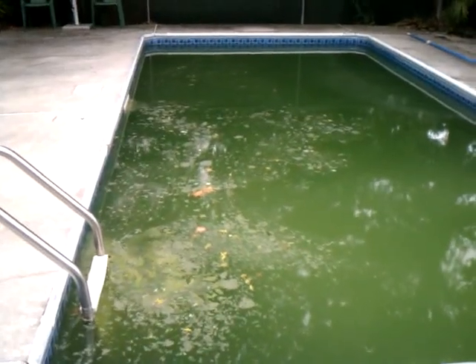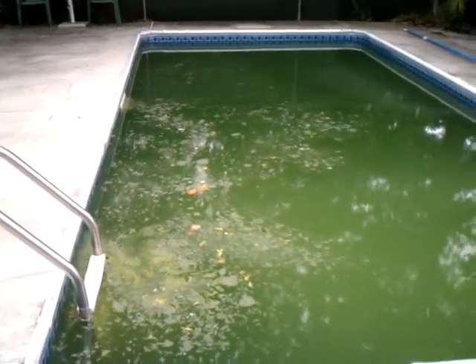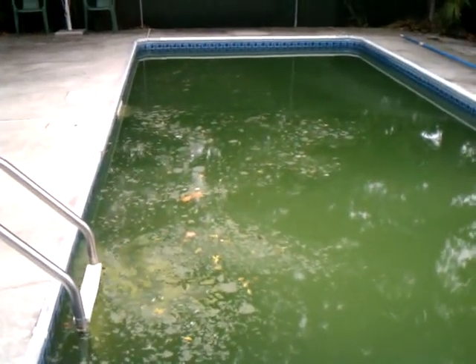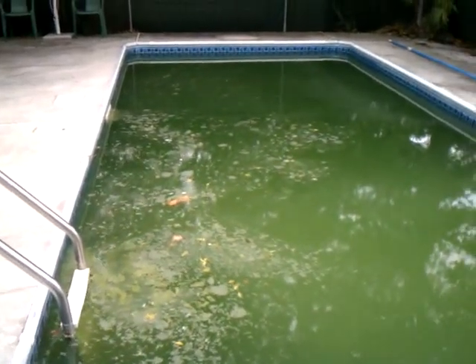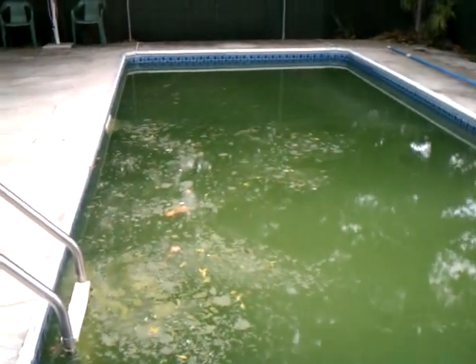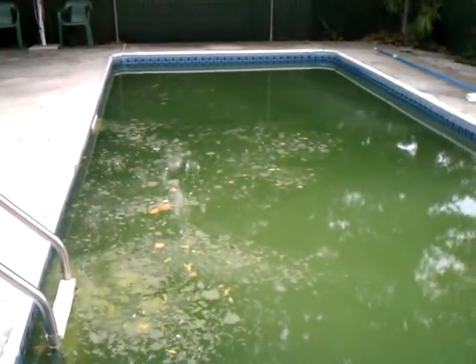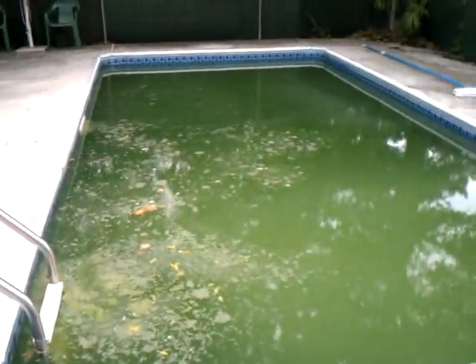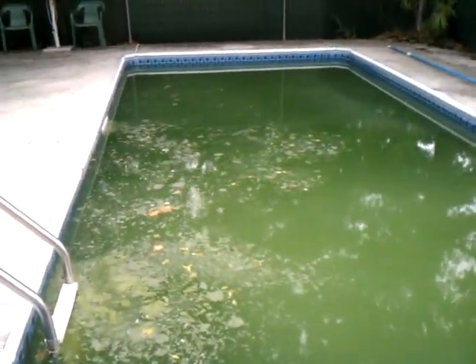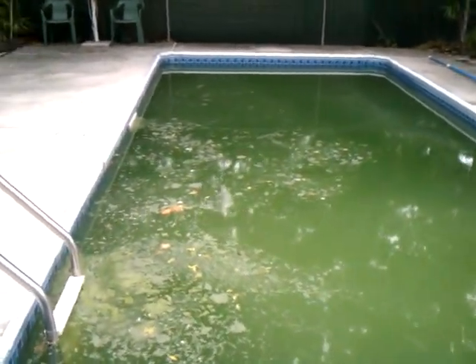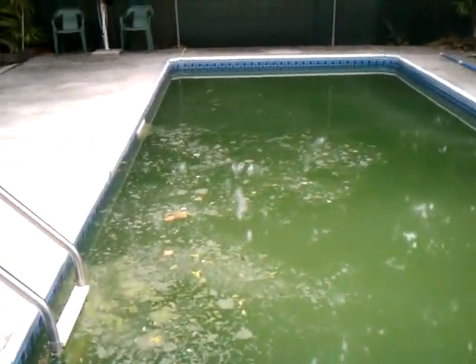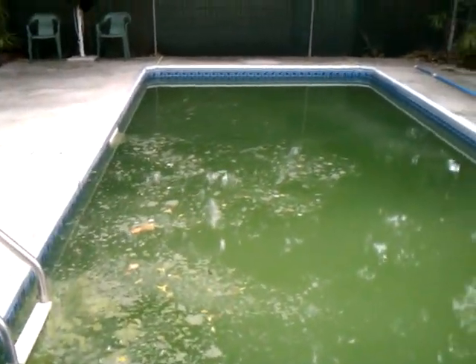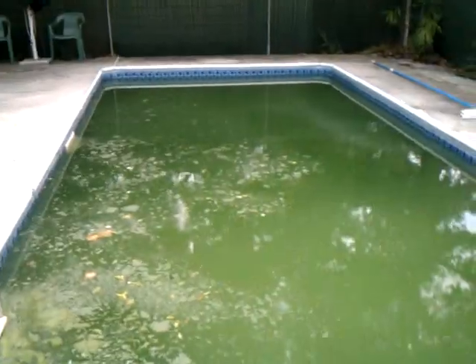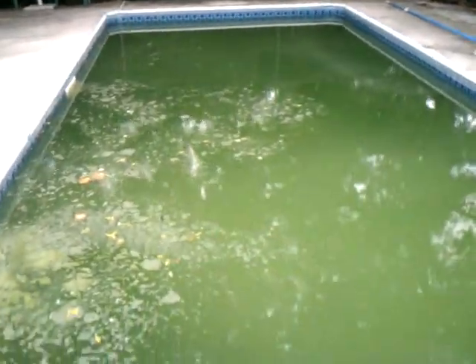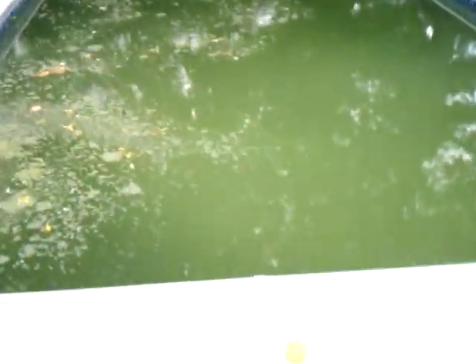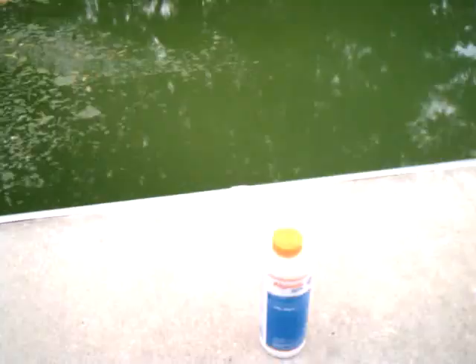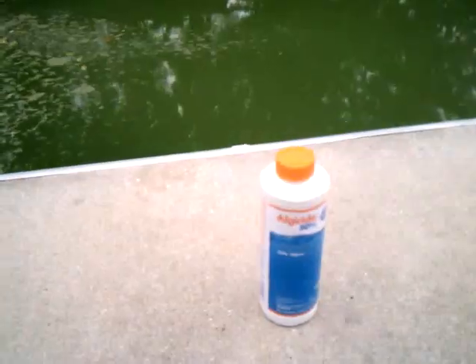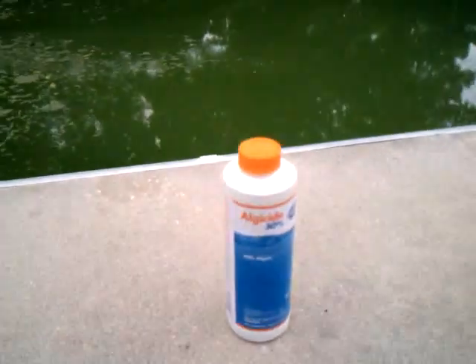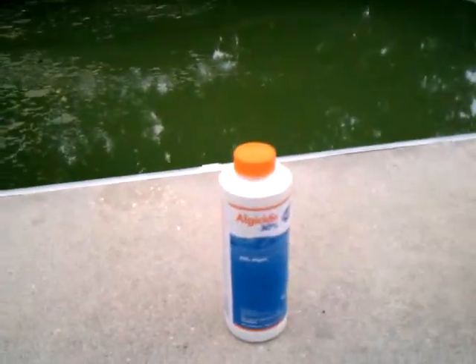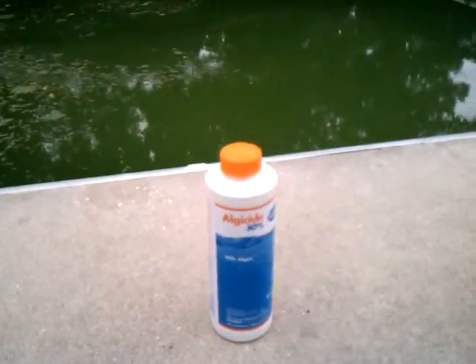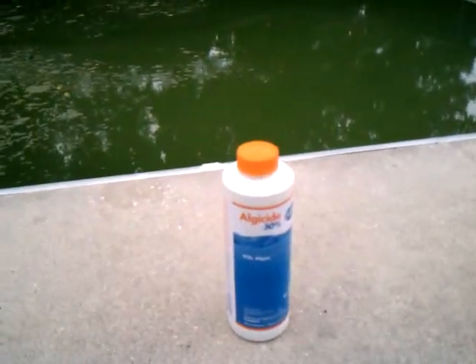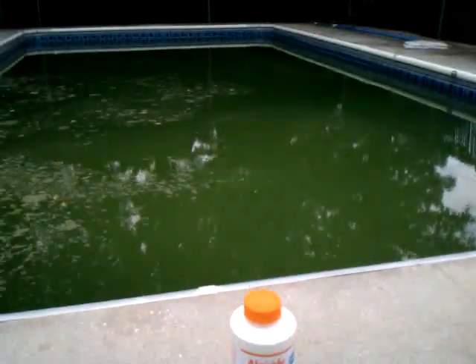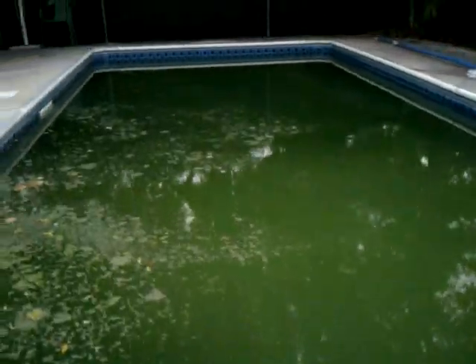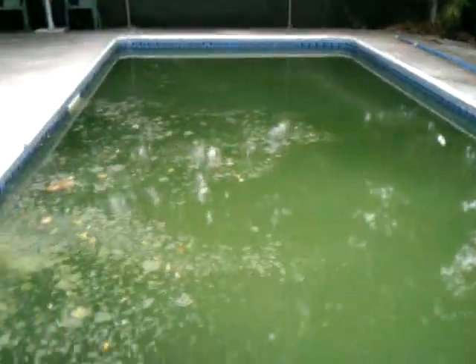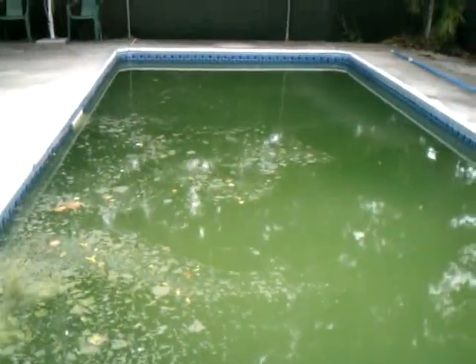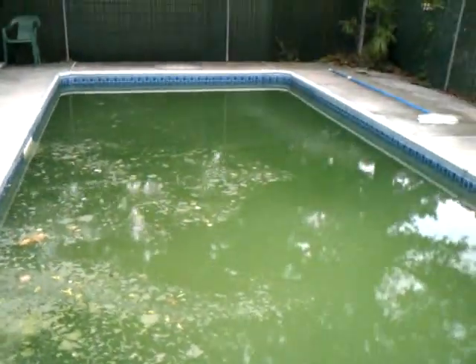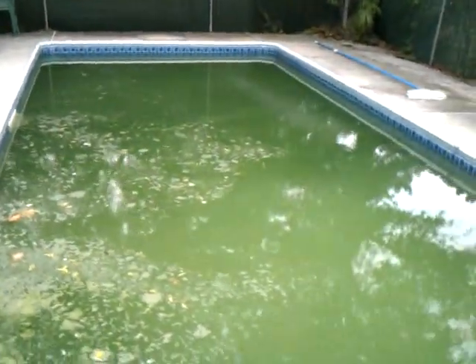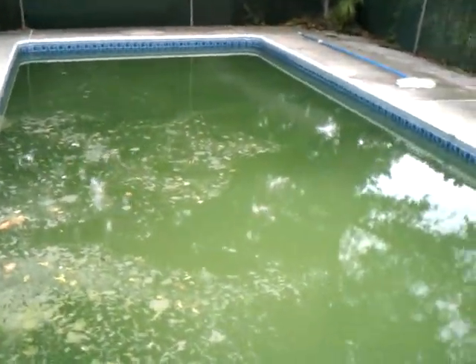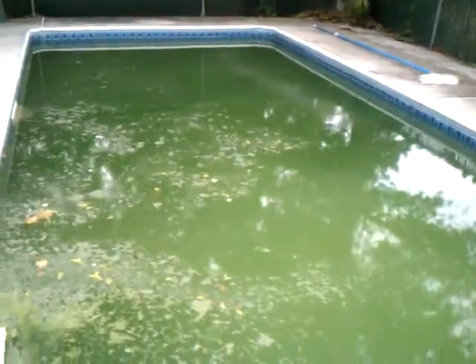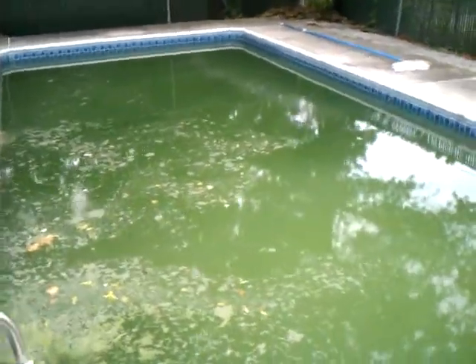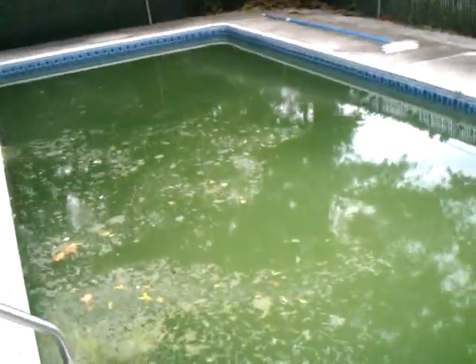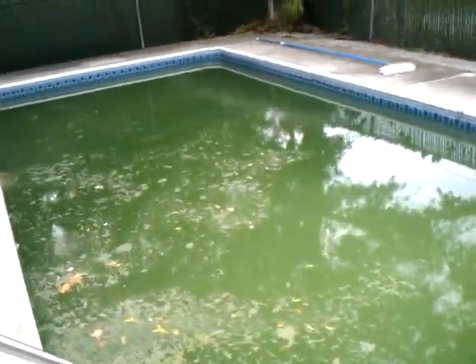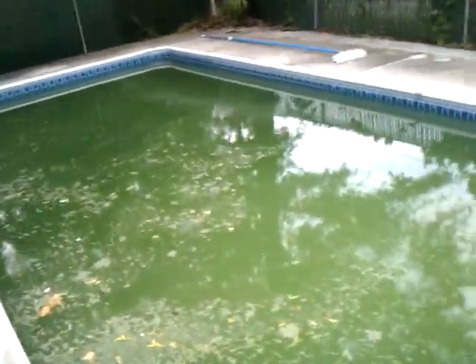So you want to know how to clean a green pool. Two steps you need to take. Add a bottle of algaecide. This is going to kill all the algae. It's going to turn it white and make it real cloudy in the pool.